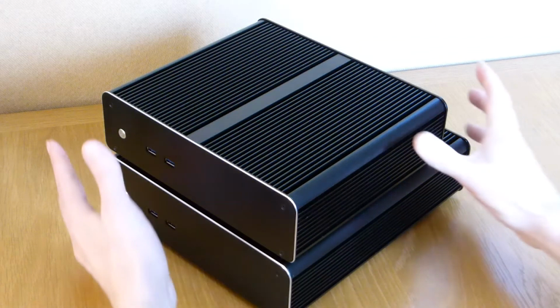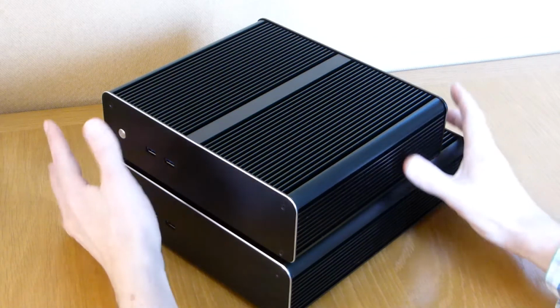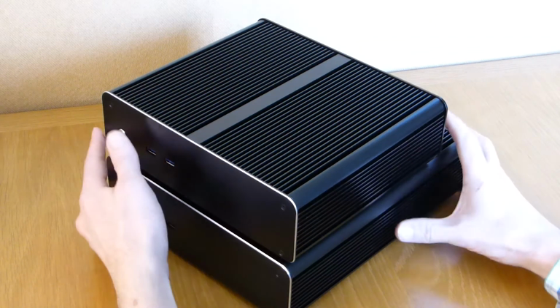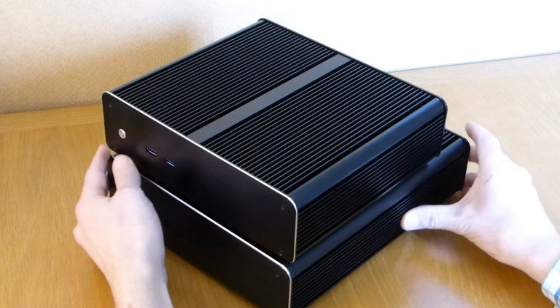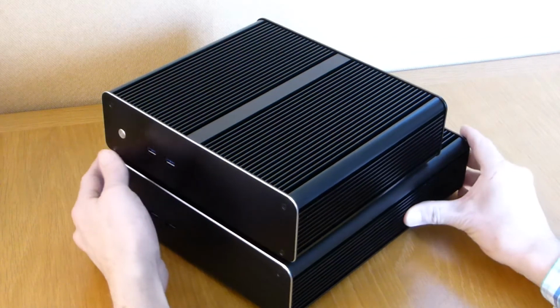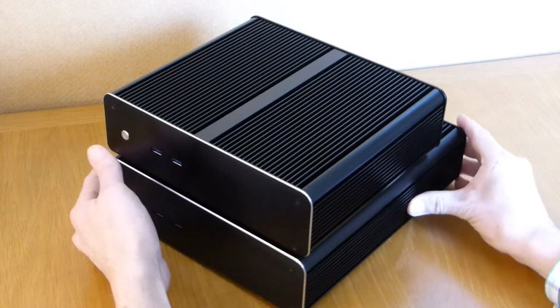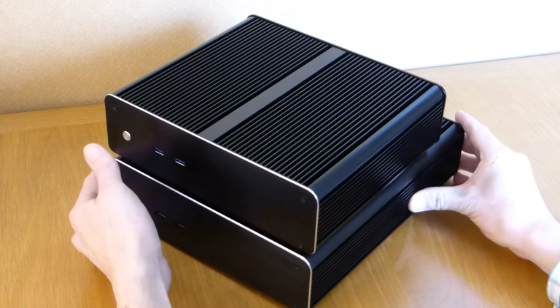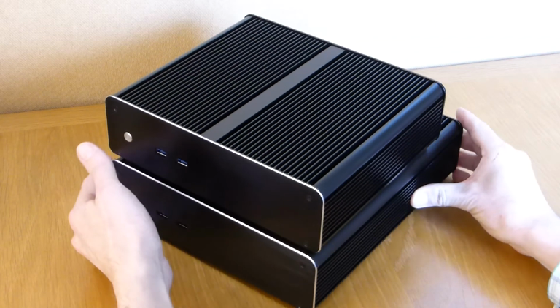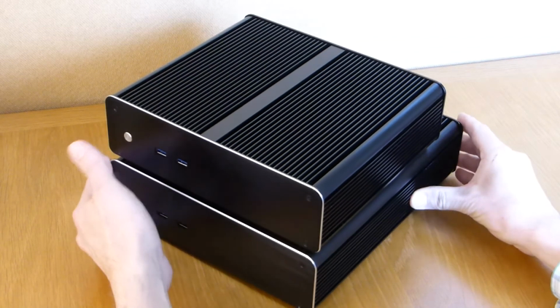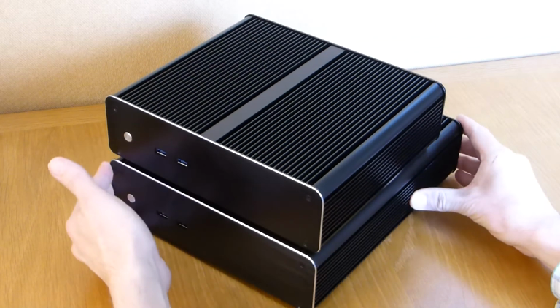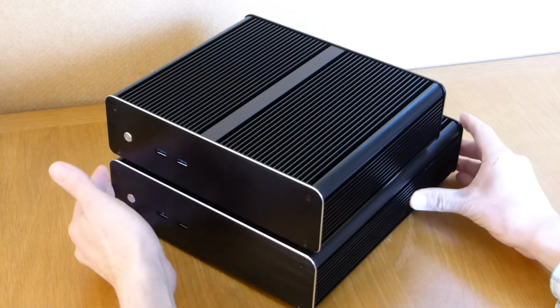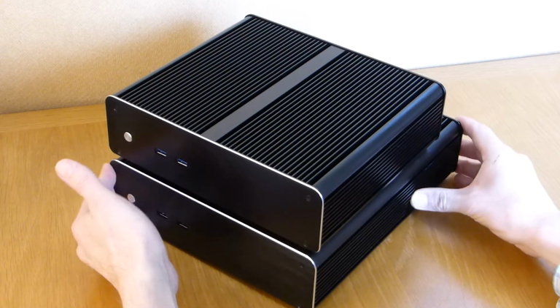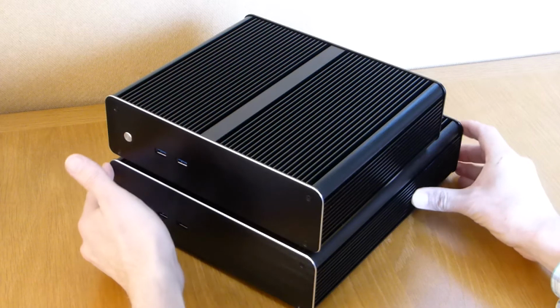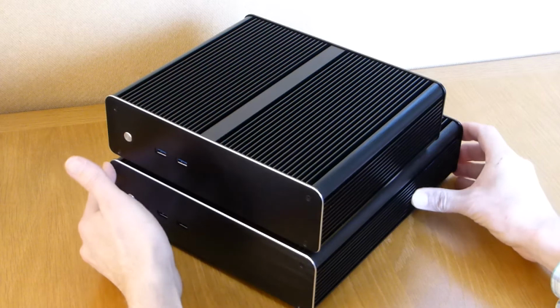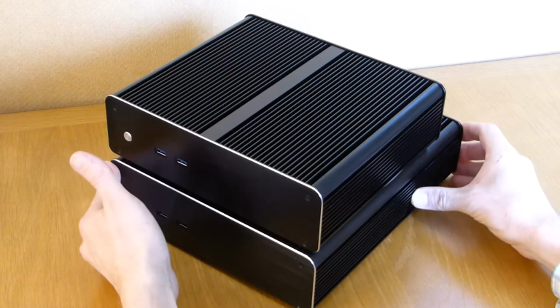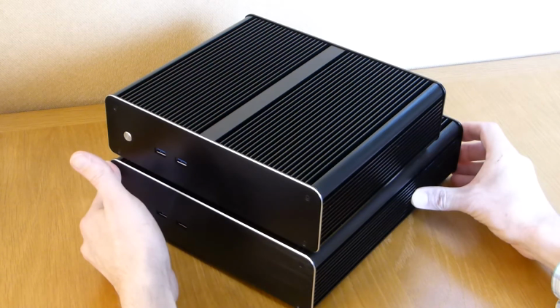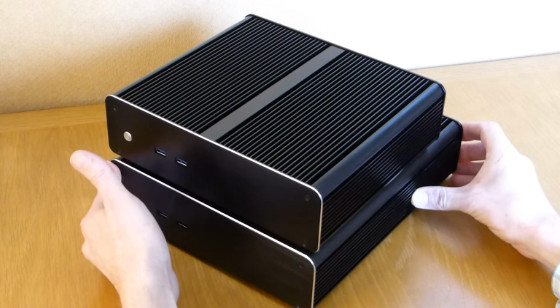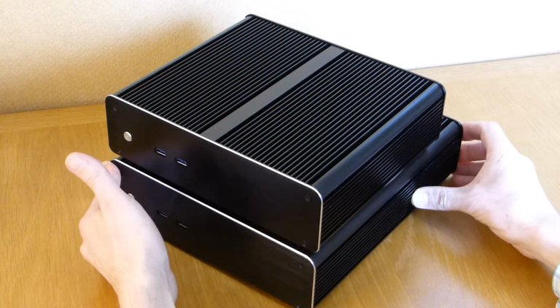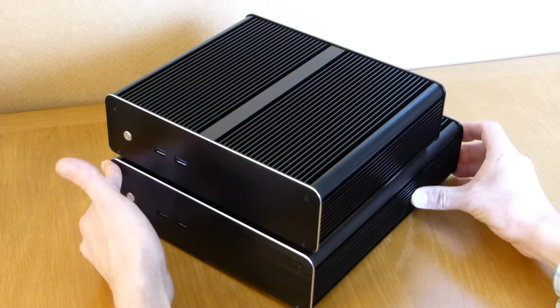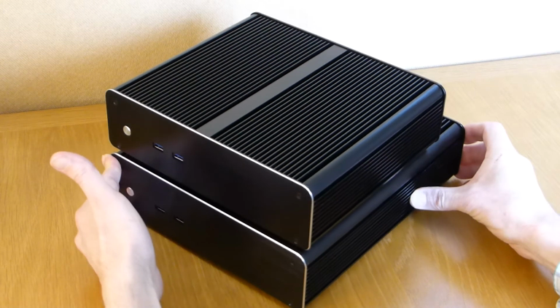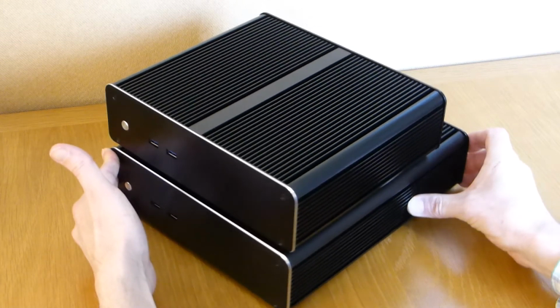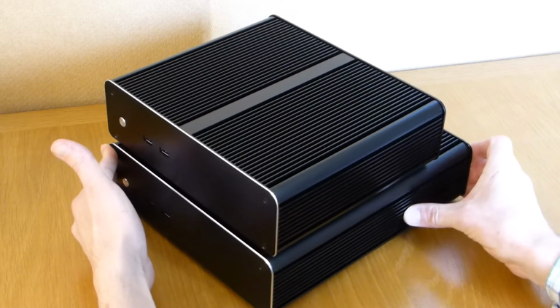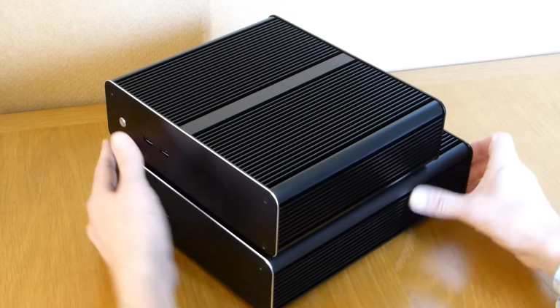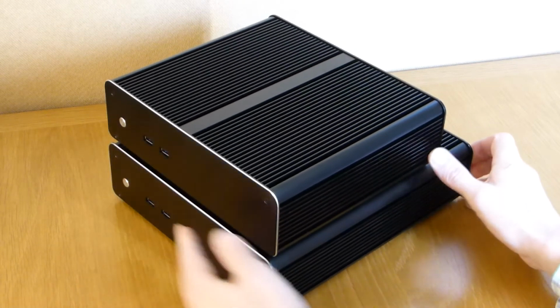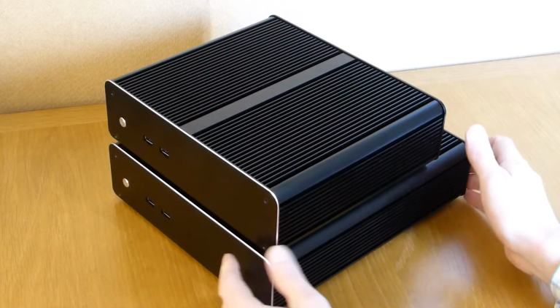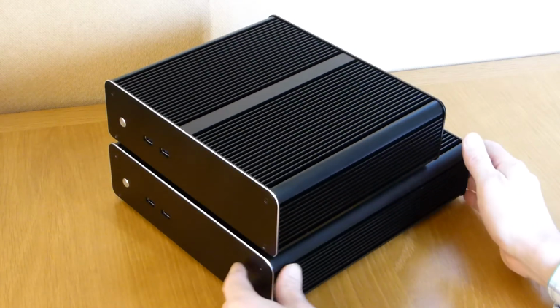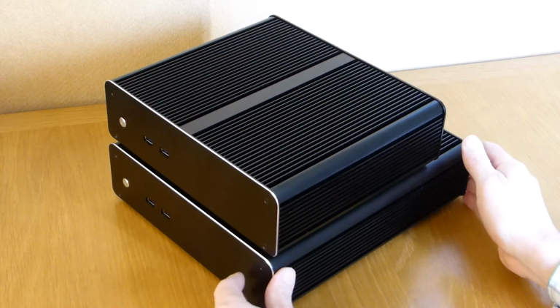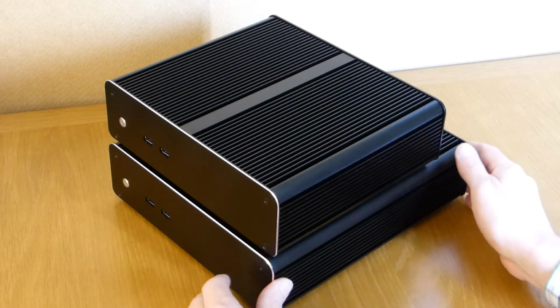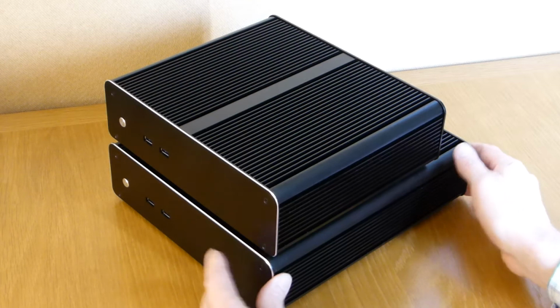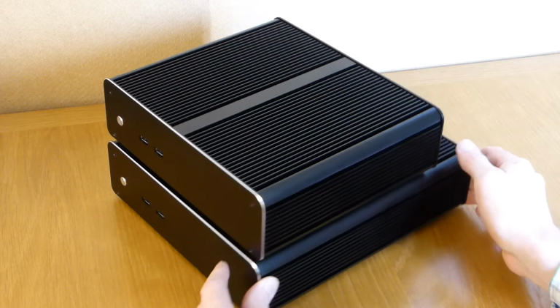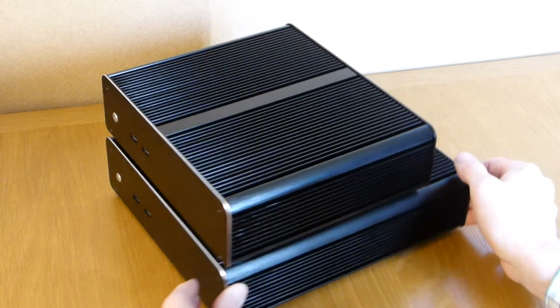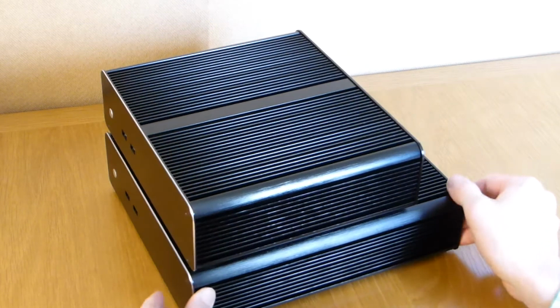These new fanless desktop PCs support i7 quad-core processors. They are stacked together so you can see the similarities and the differences between the models.